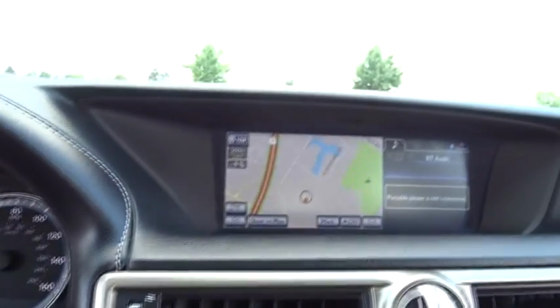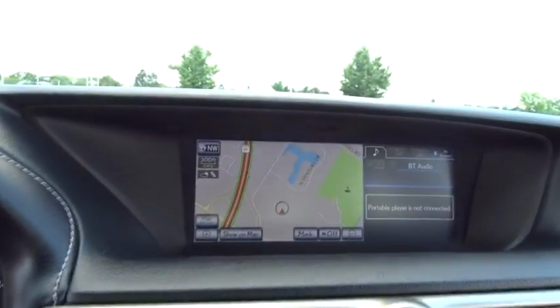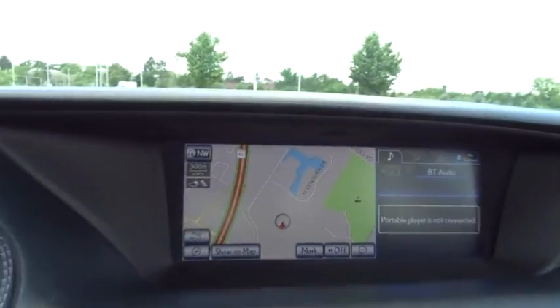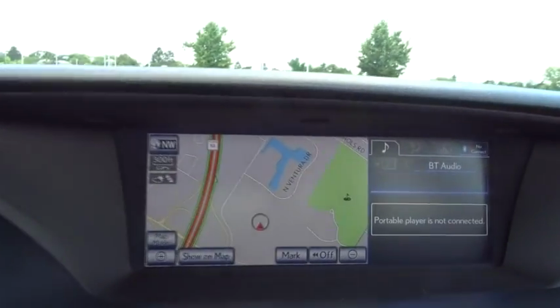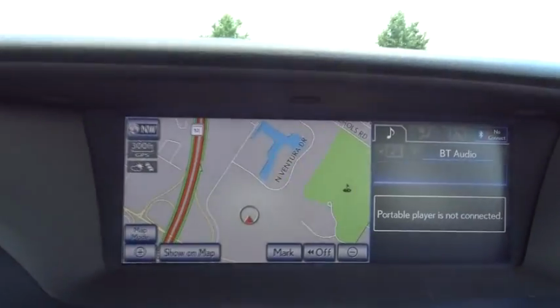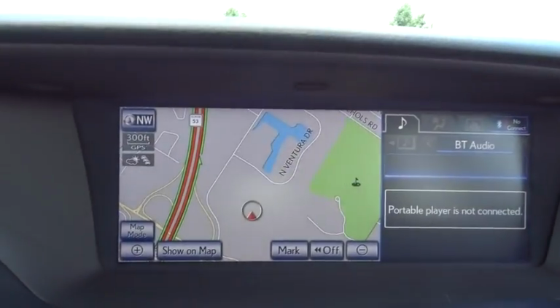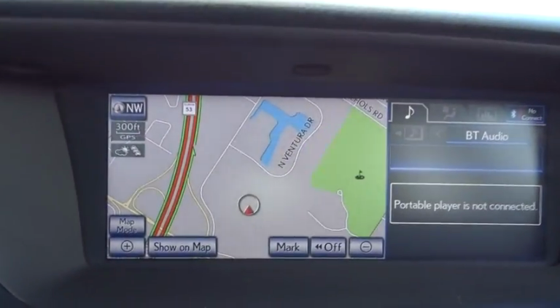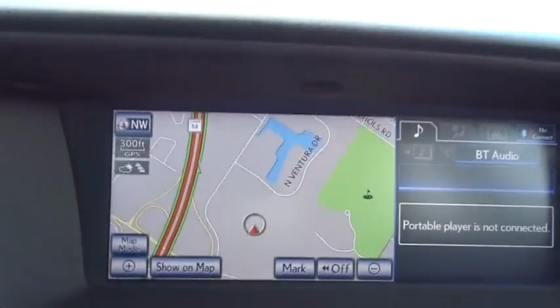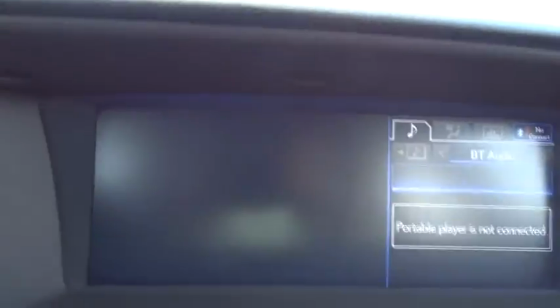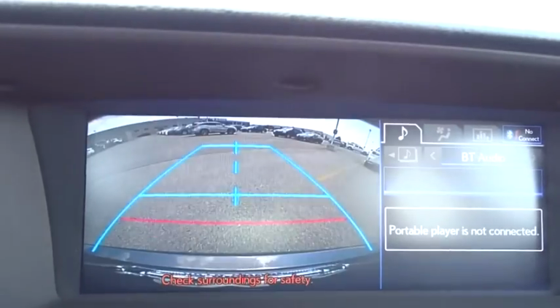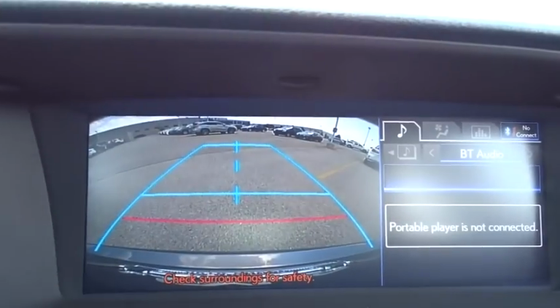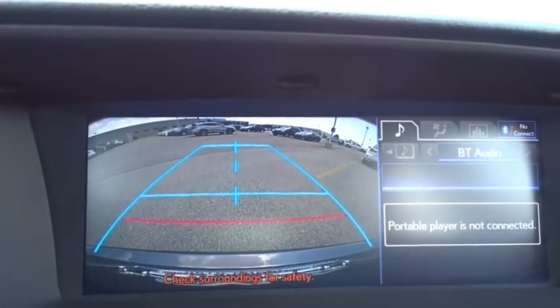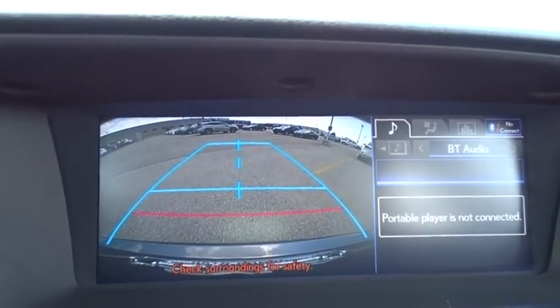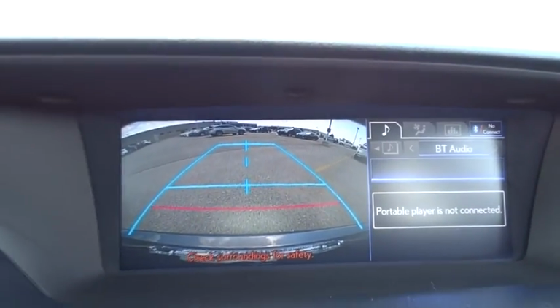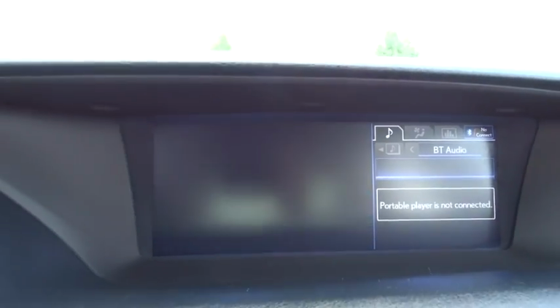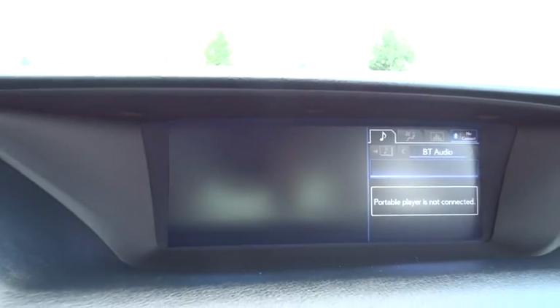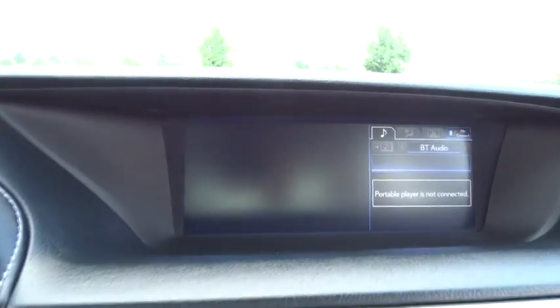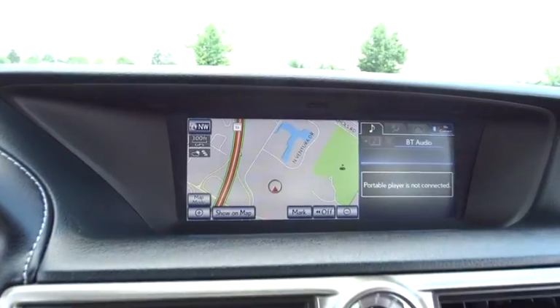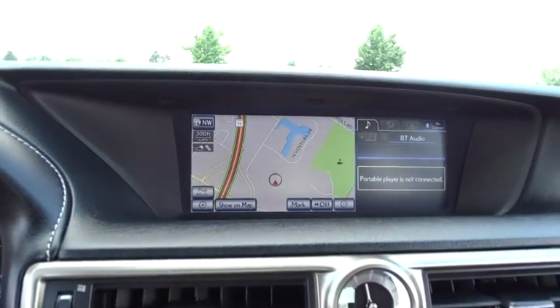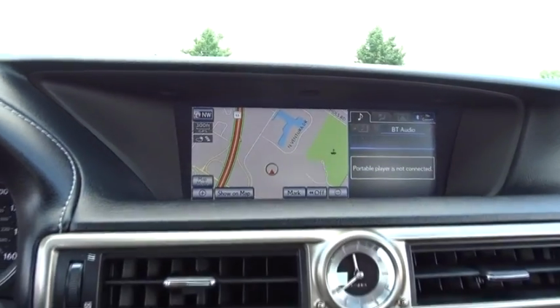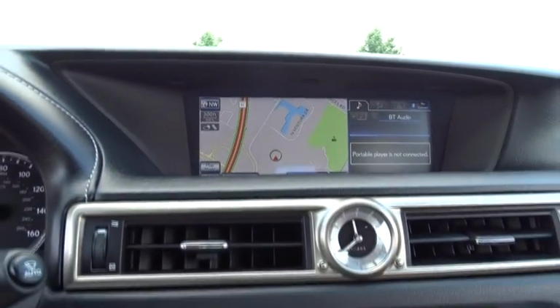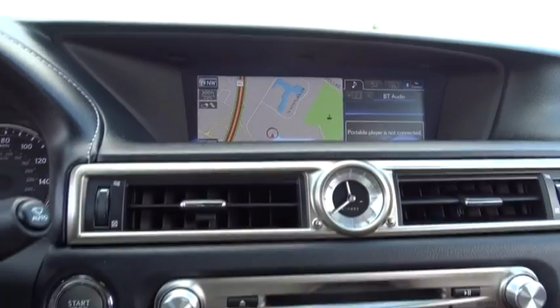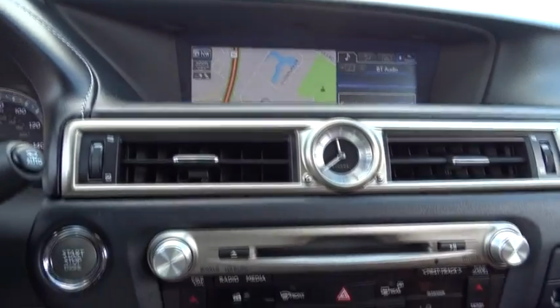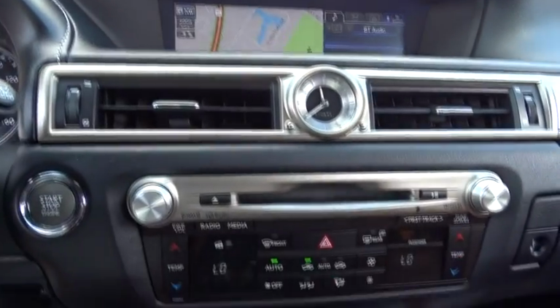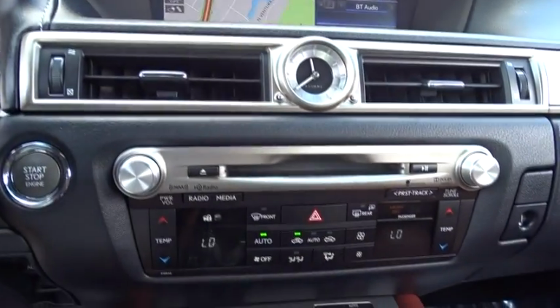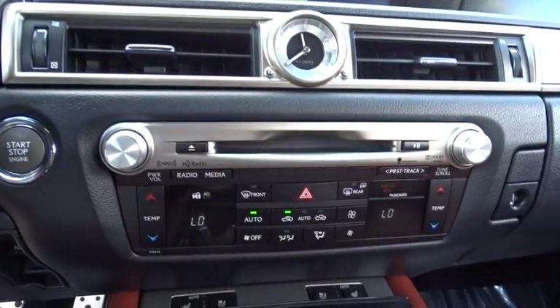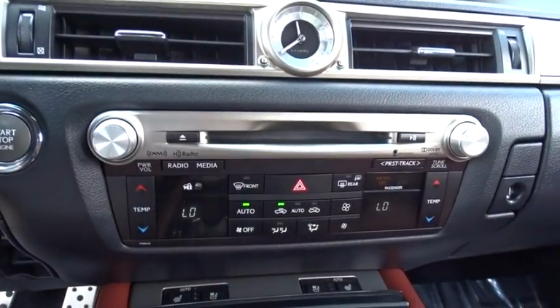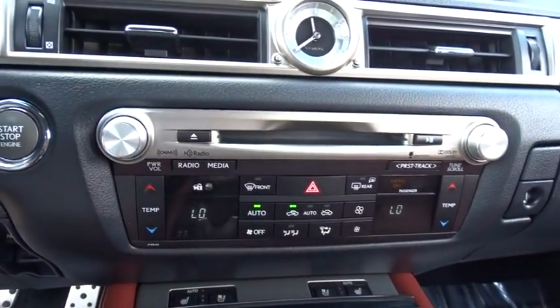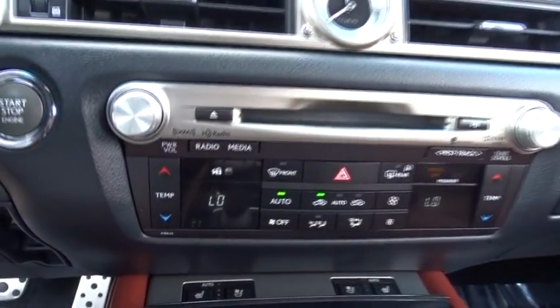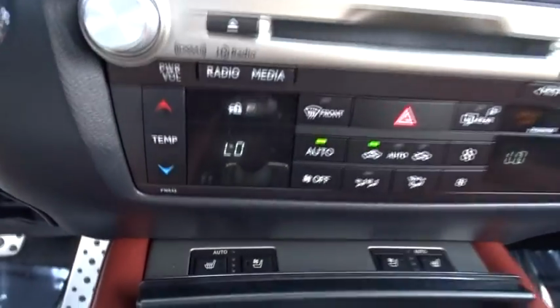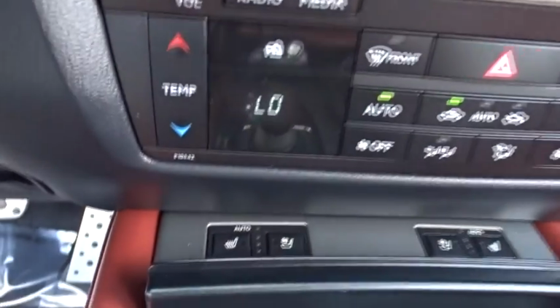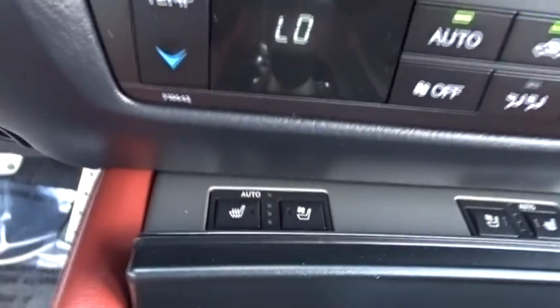Leather-wrapped steering wheel, Bluetooth, power steering, adjustable steering wheel, auto-dimming rear-view mirror, cruise control, keyless start, aluminum wheels, four-wheel disc brakes, floor mats, rear defrost.